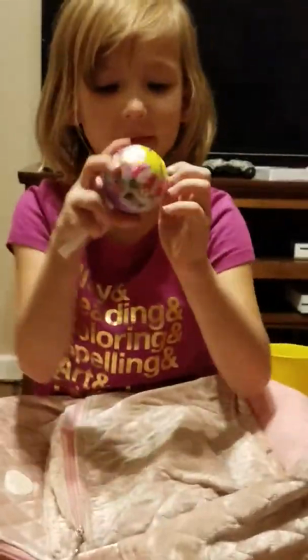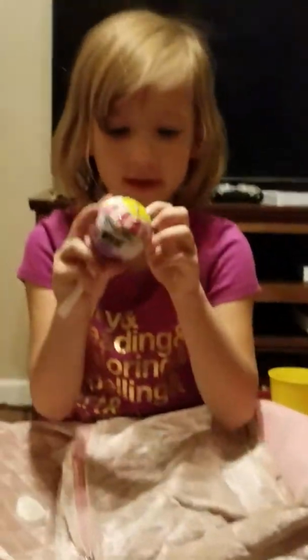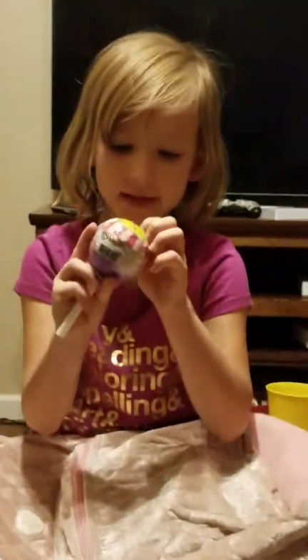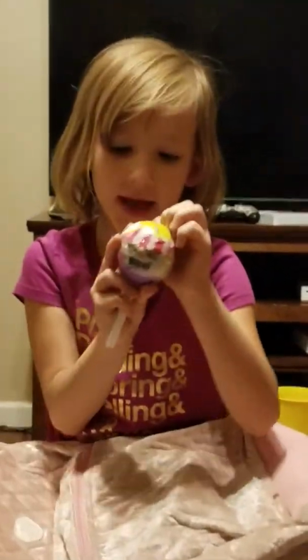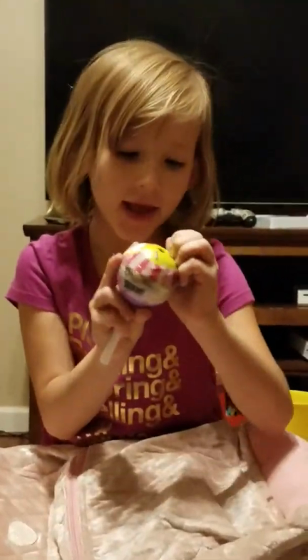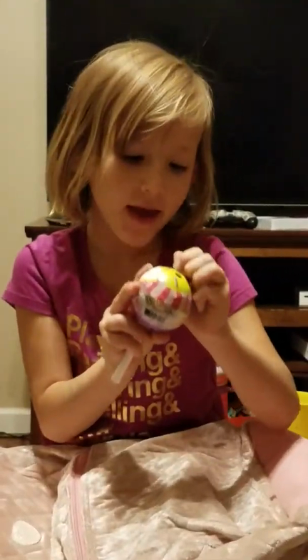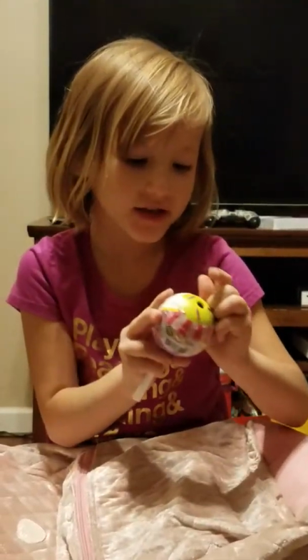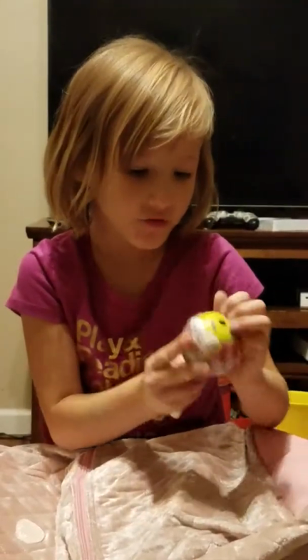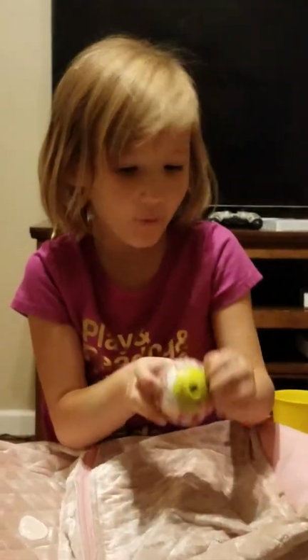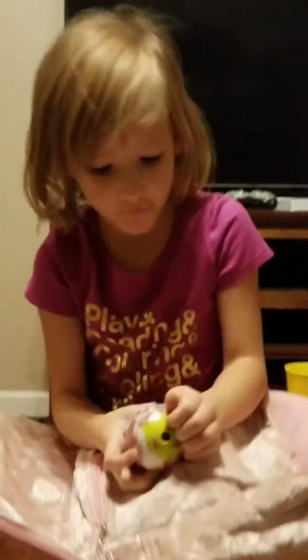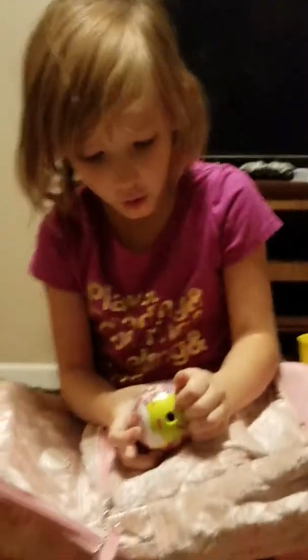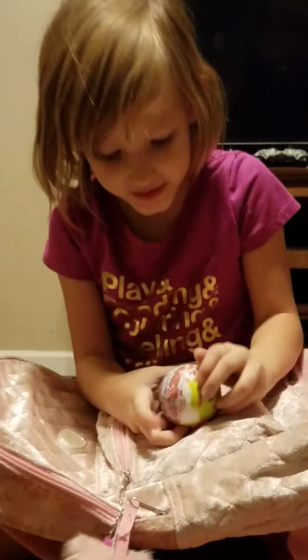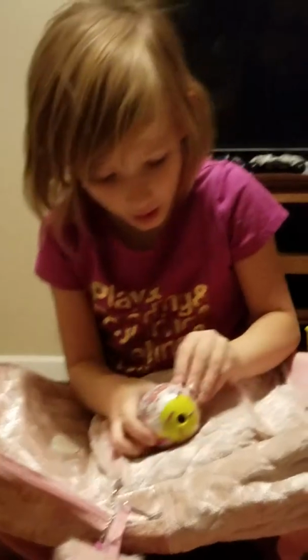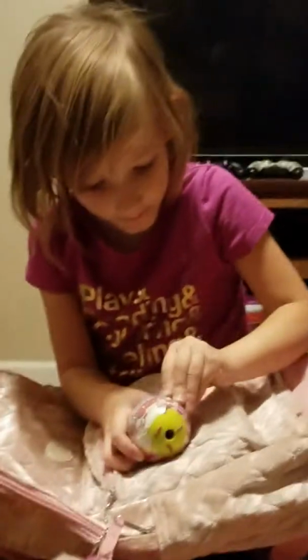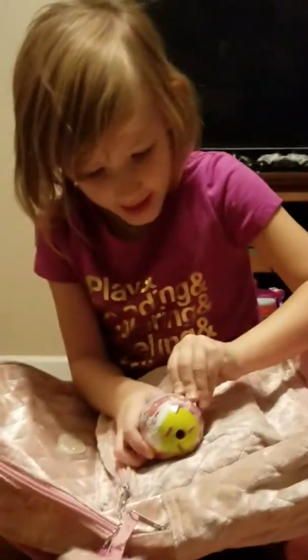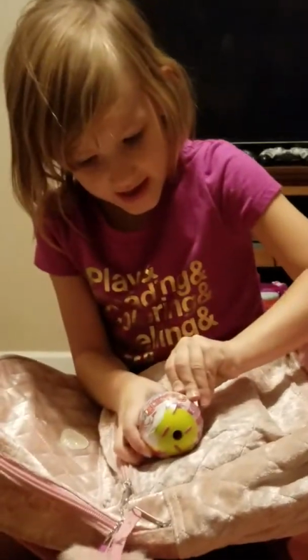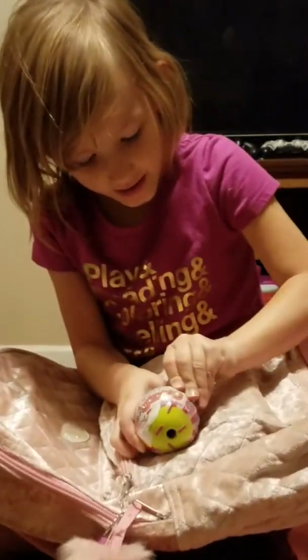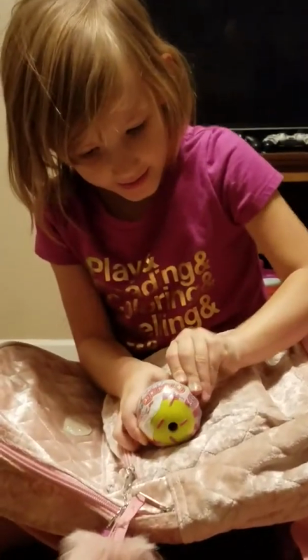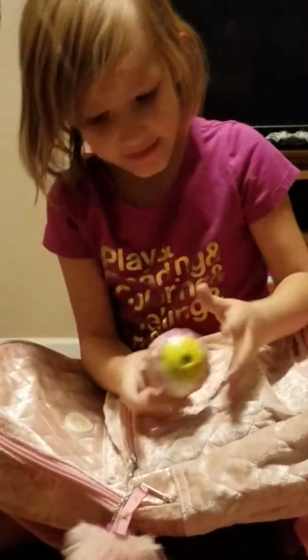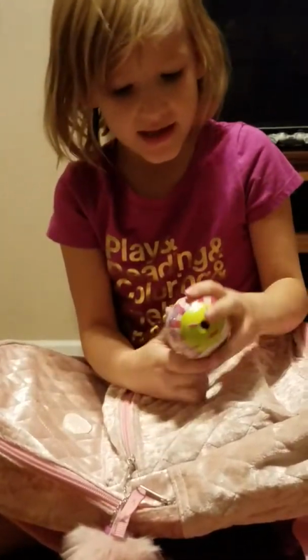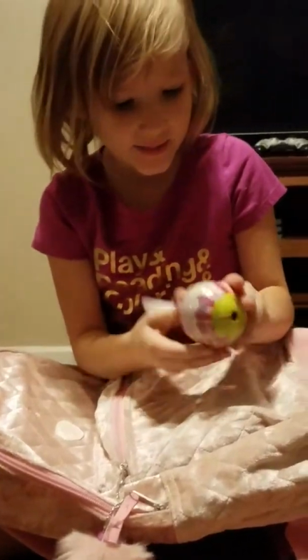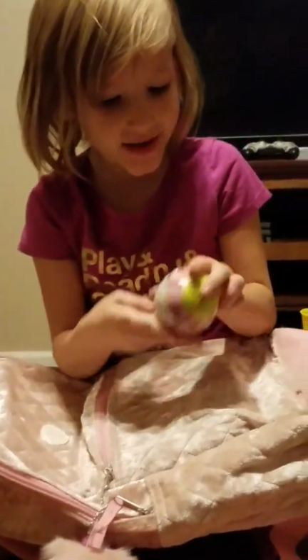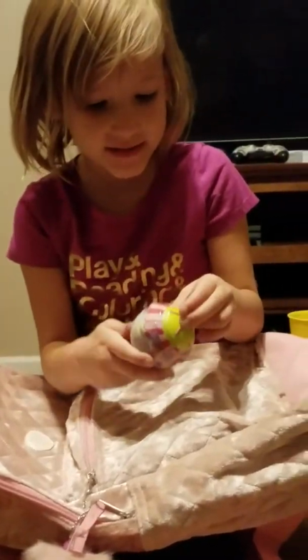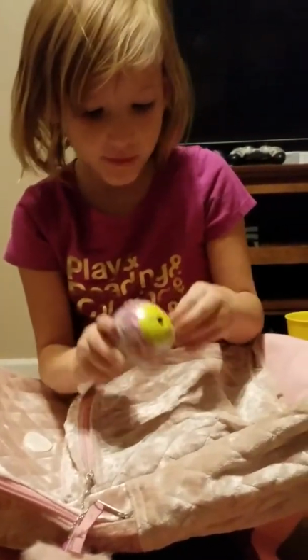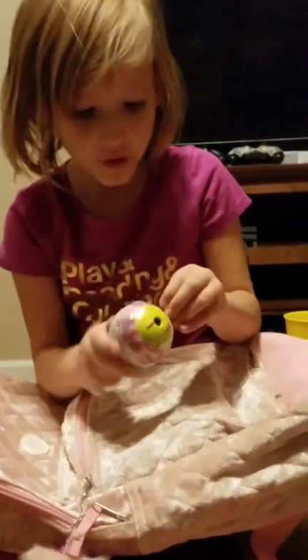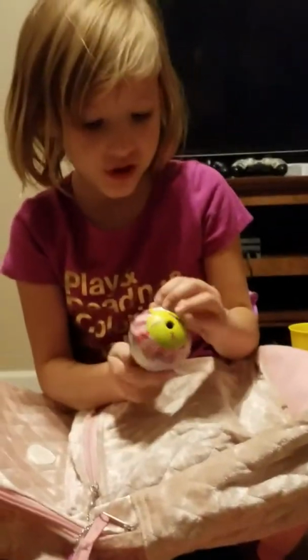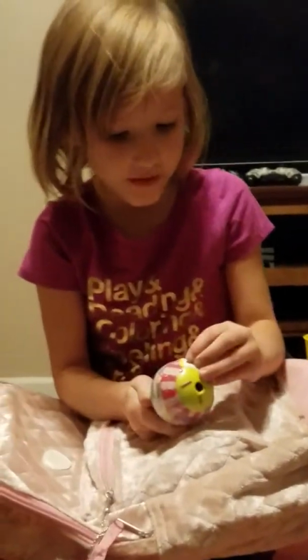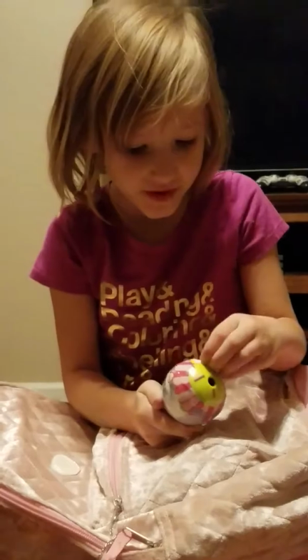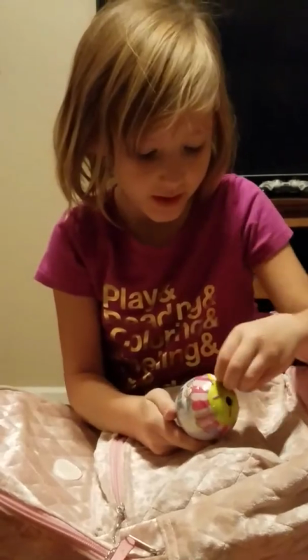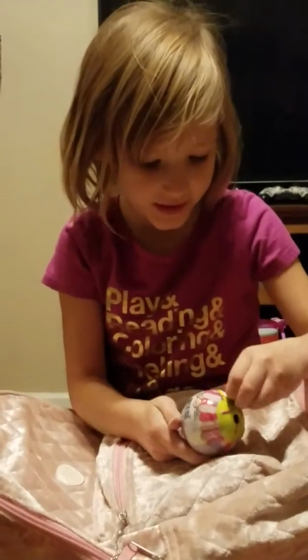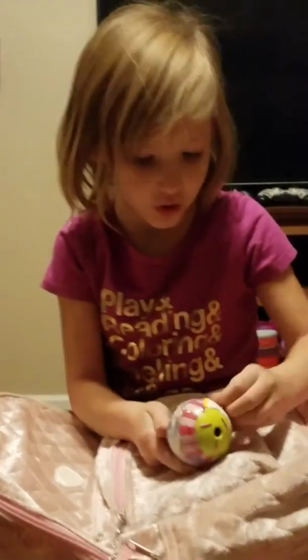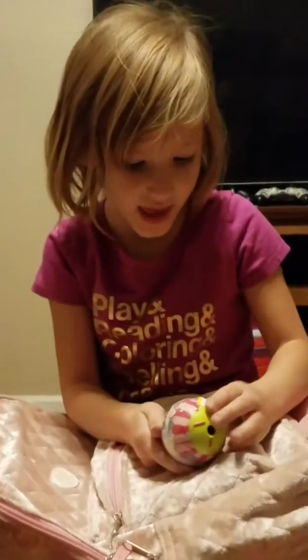Today, it's a new thing. We never opened it up. I think it's a little bit hard to open. I think you might need an adult to help.